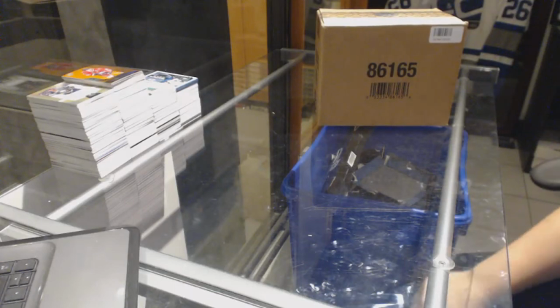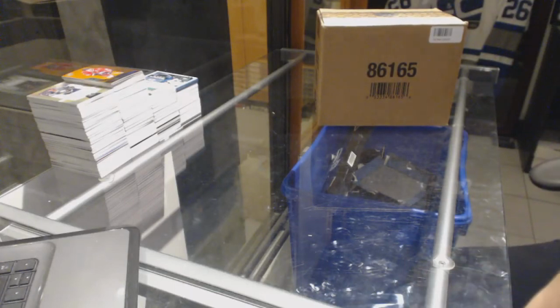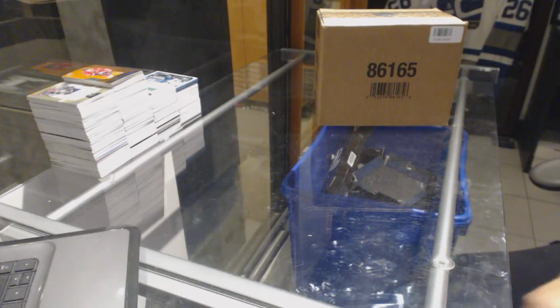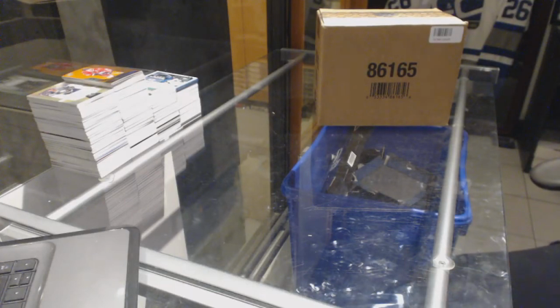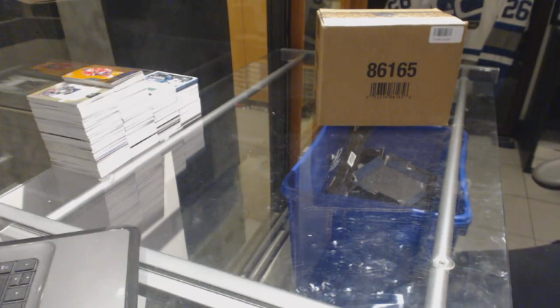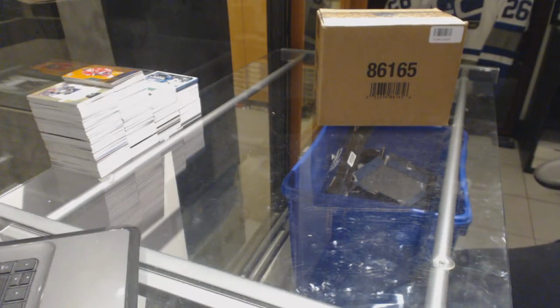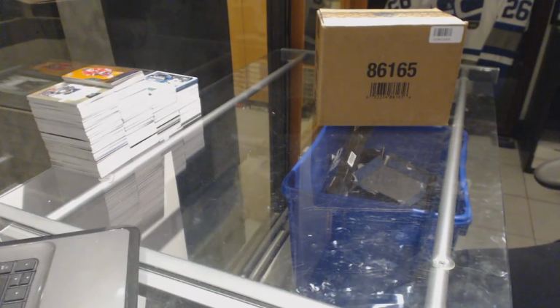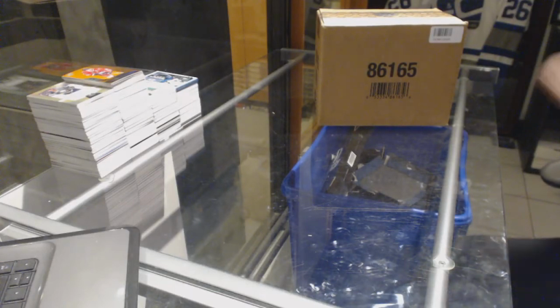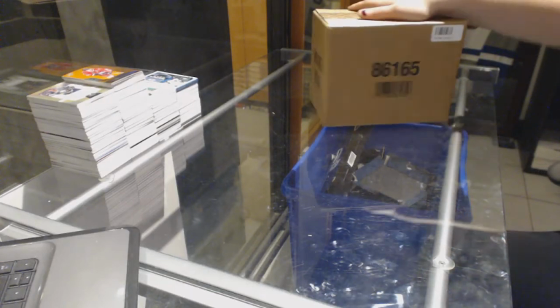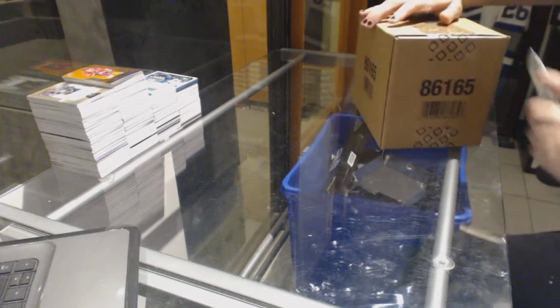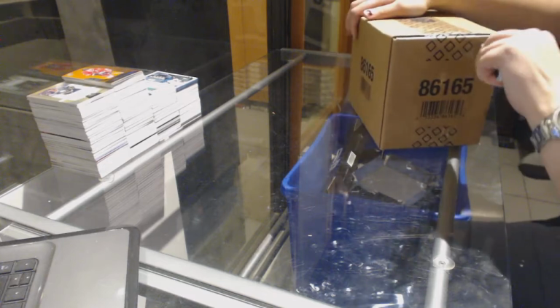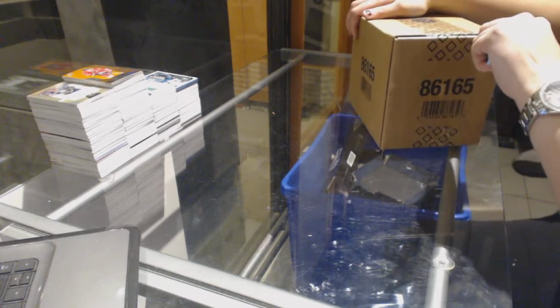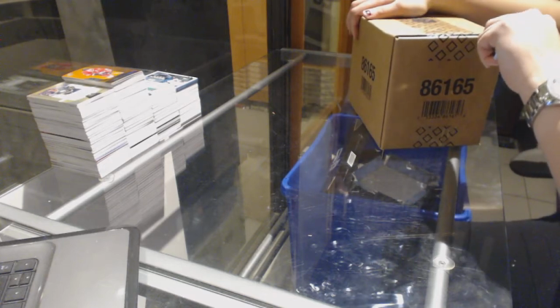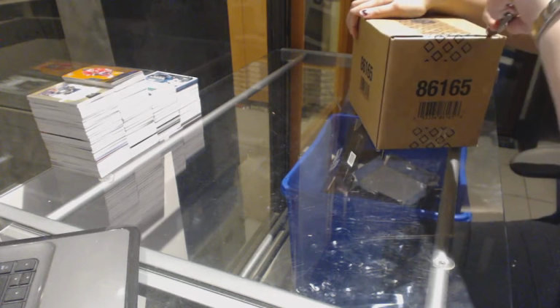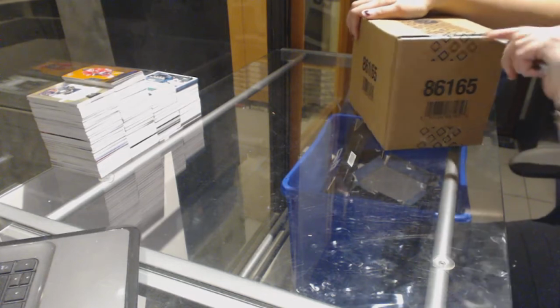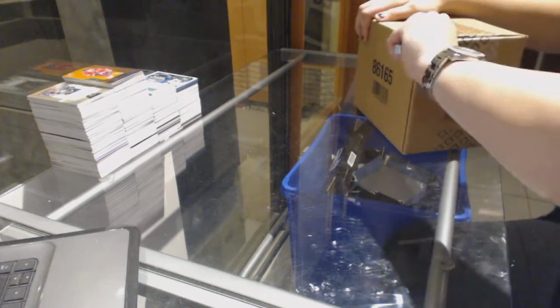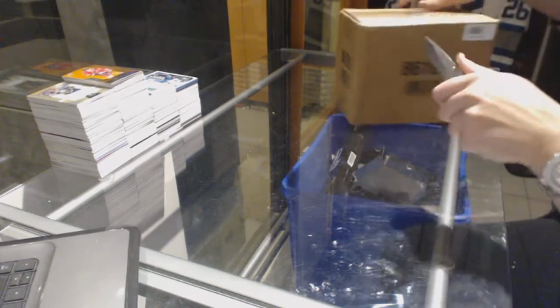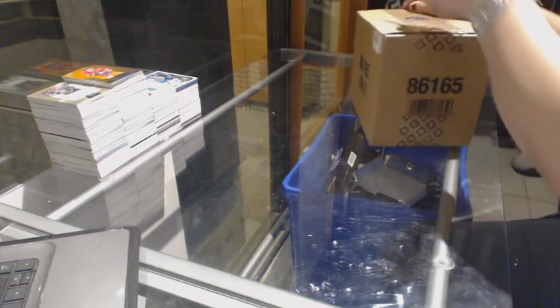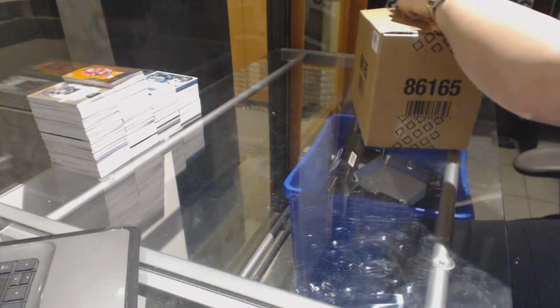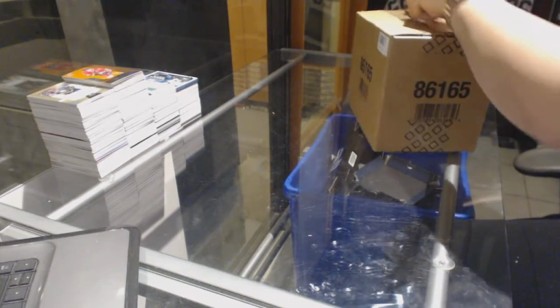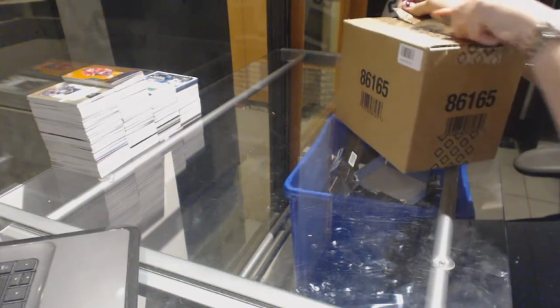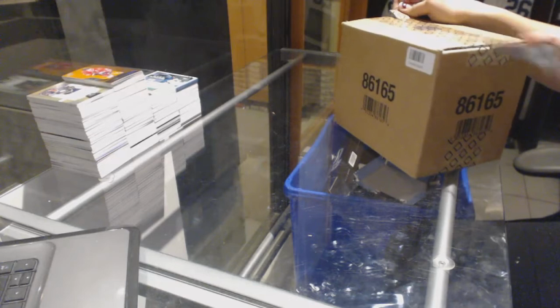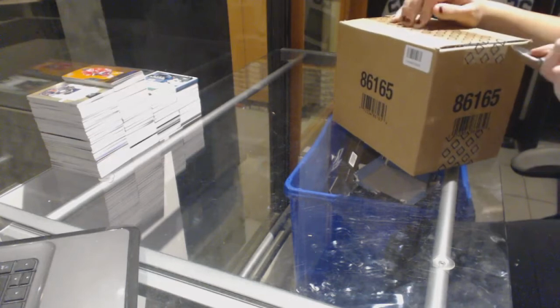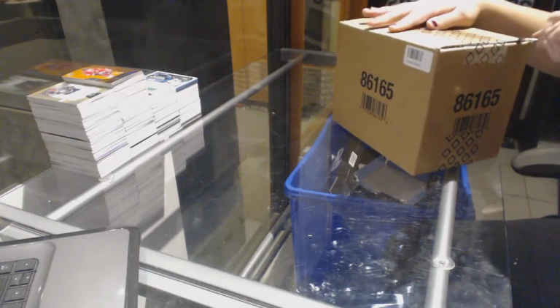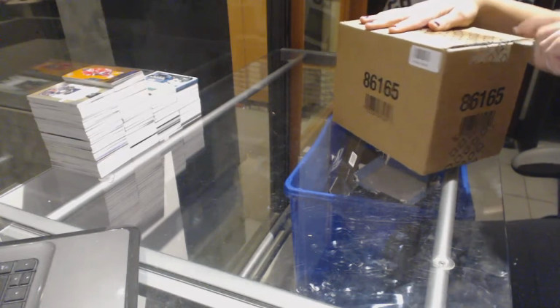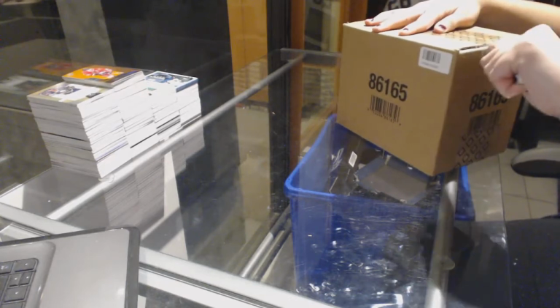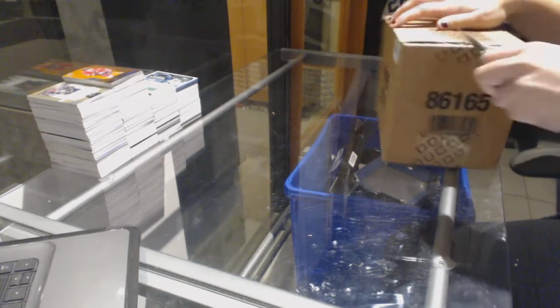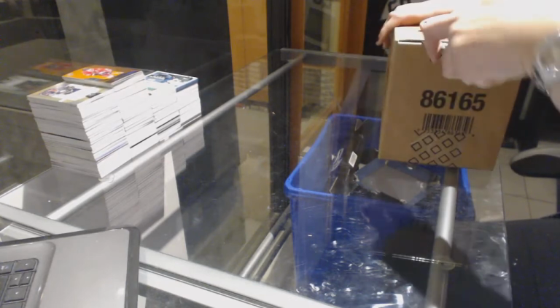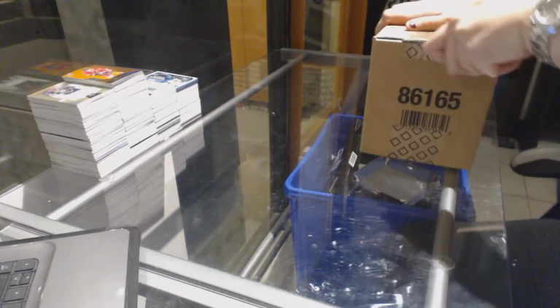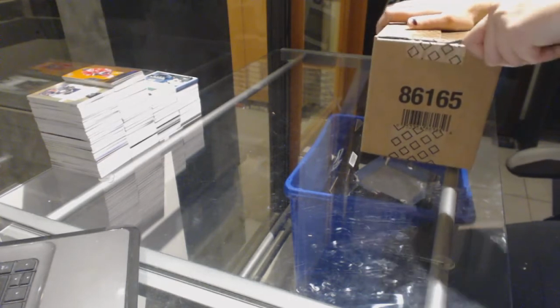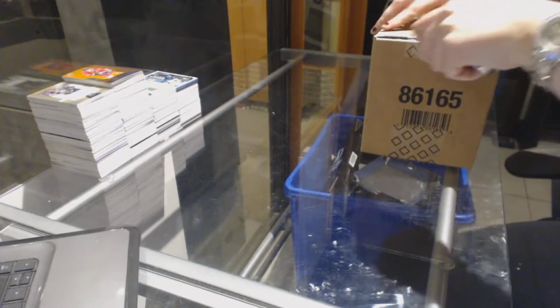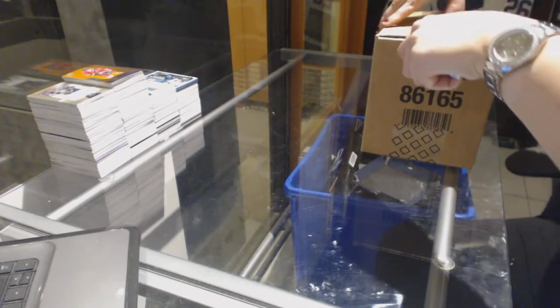Alright, finishing off C and Z group break 68-21, we've got the three box case break of 15-16 Upper Deck The Cup.